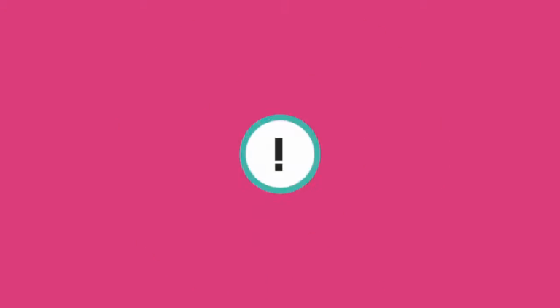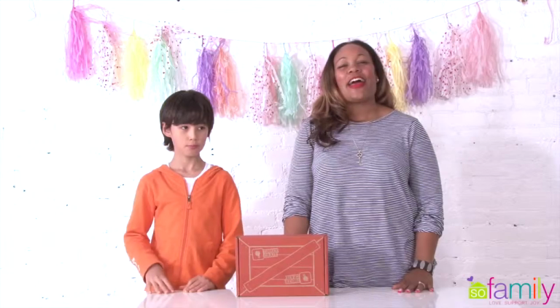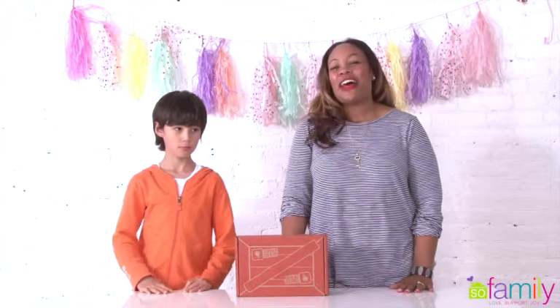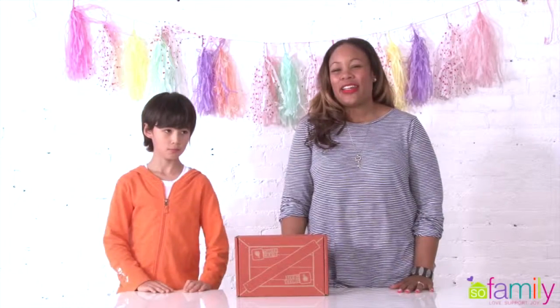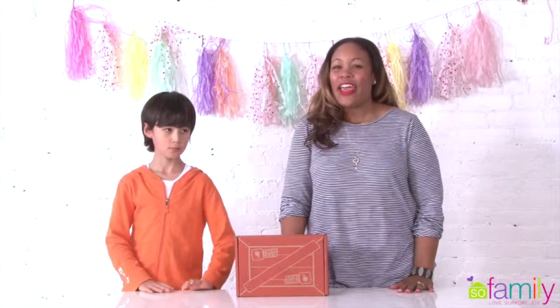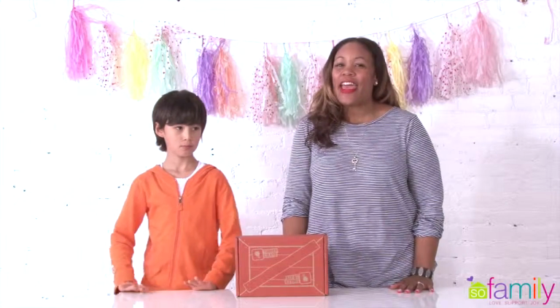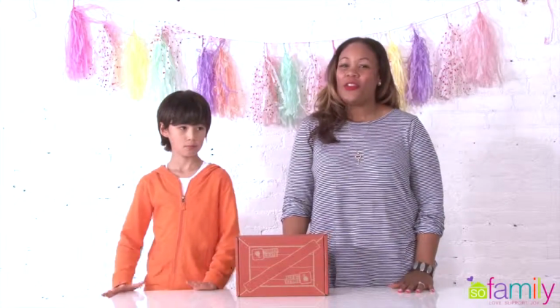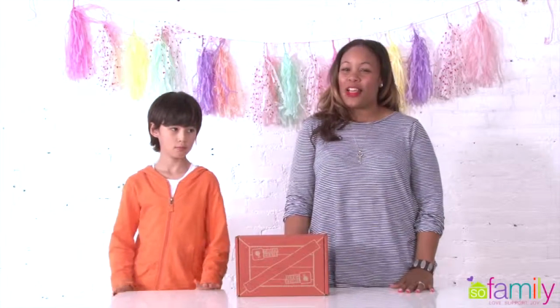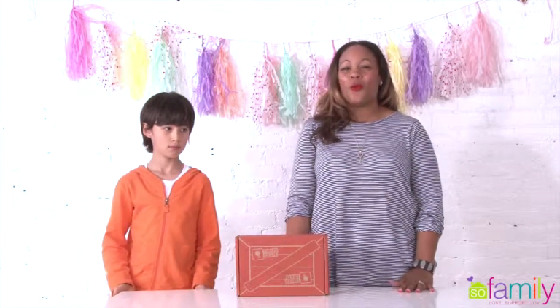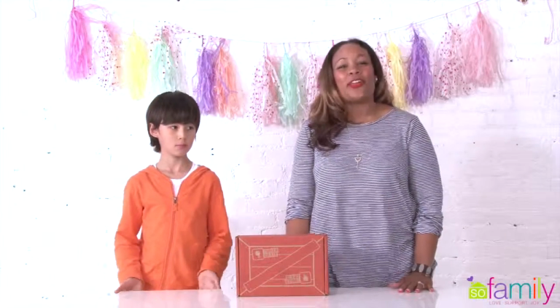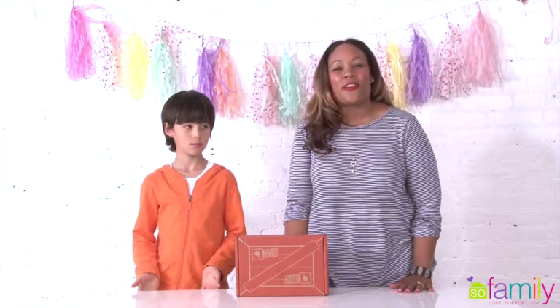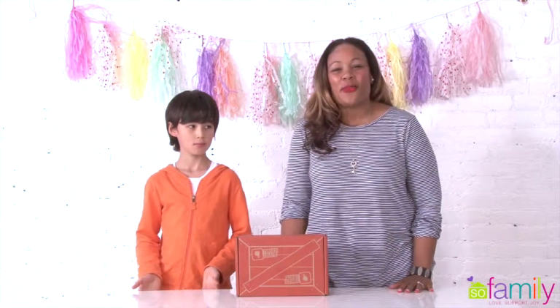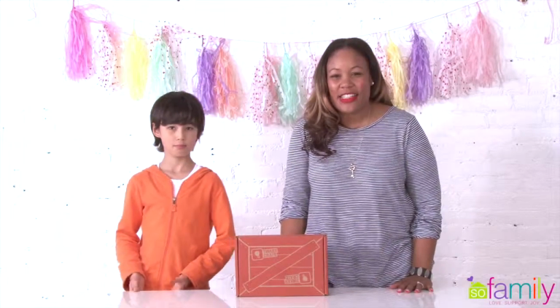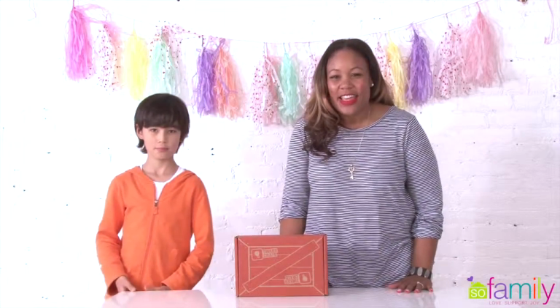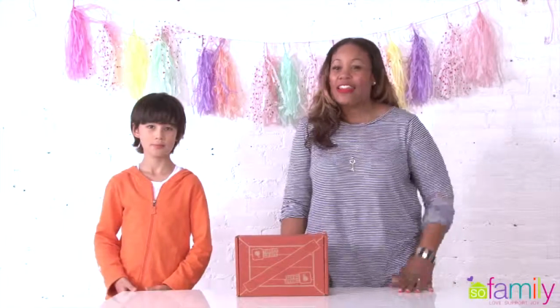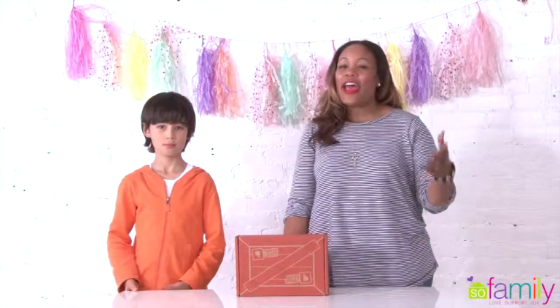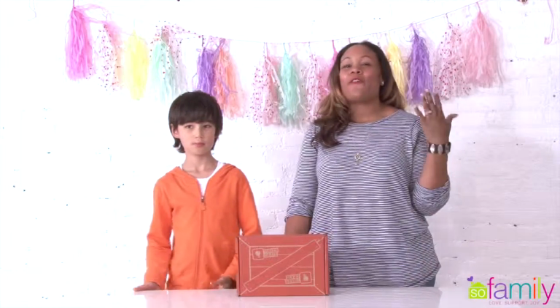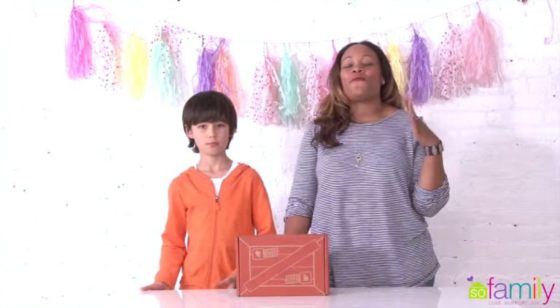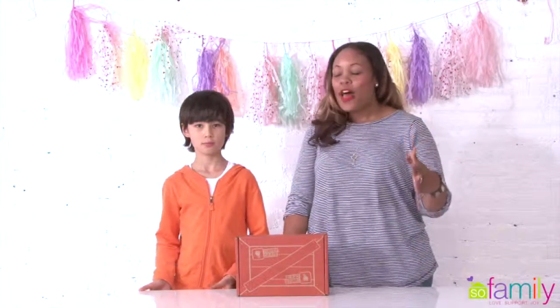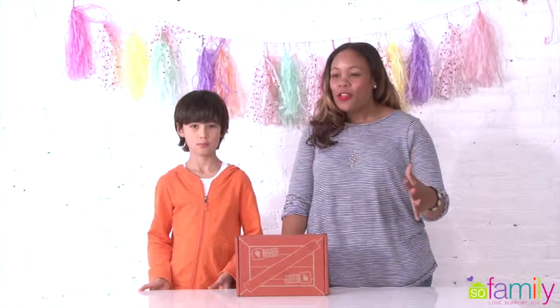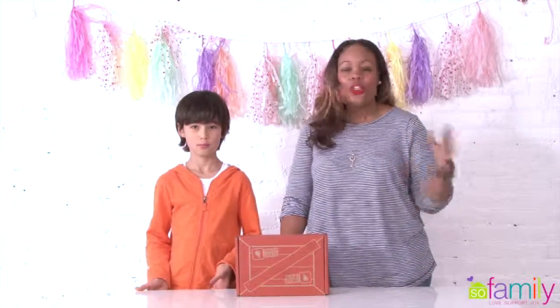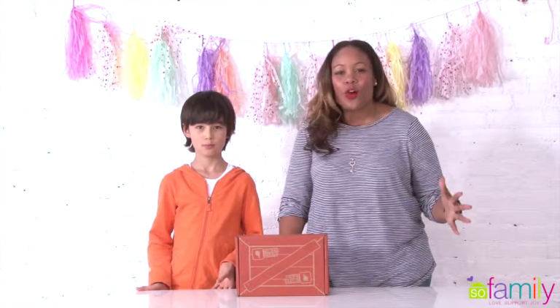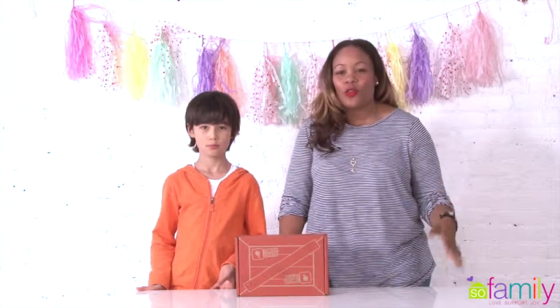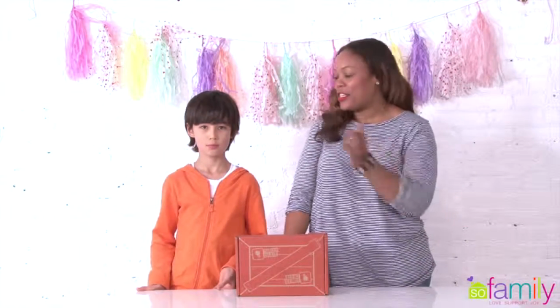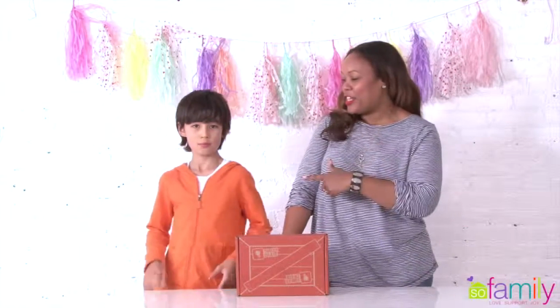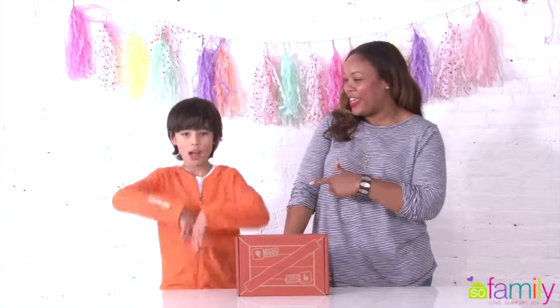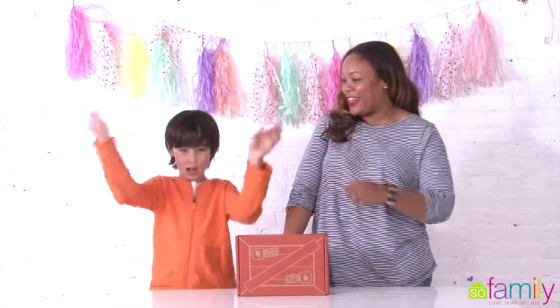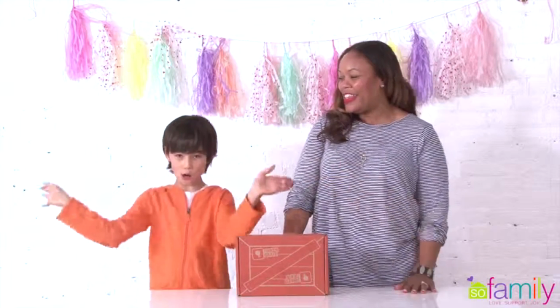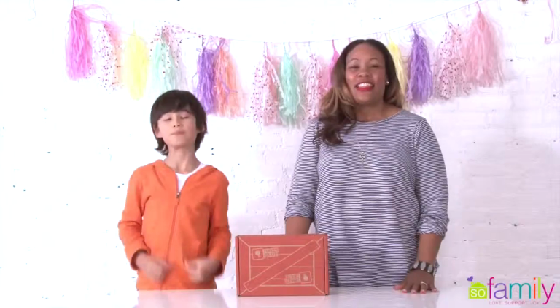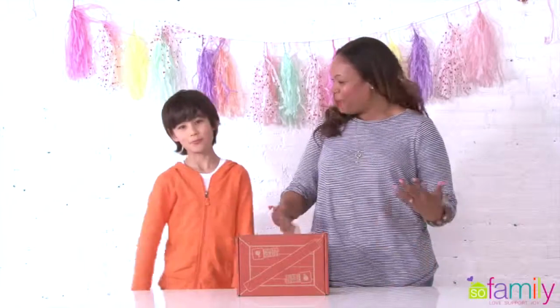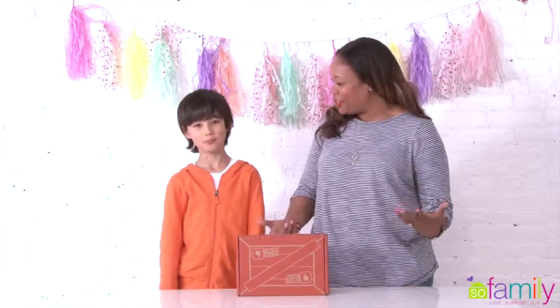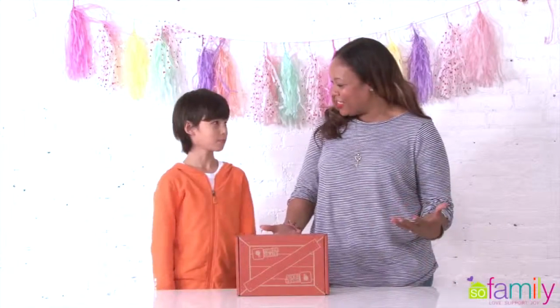Hey guys, I'm Monica J and you are watching Weekly Favorites with Monica J. Today I have a fabulous, really cool co-host, Sebastian. Thanks for being here, Sebastian.